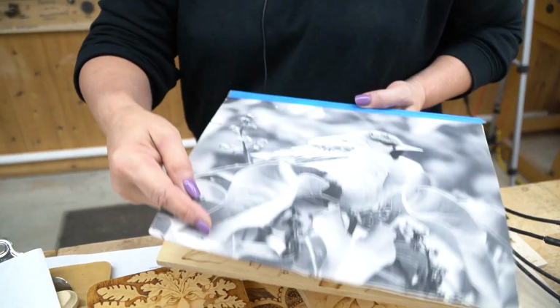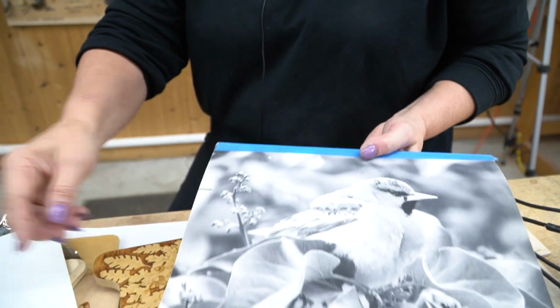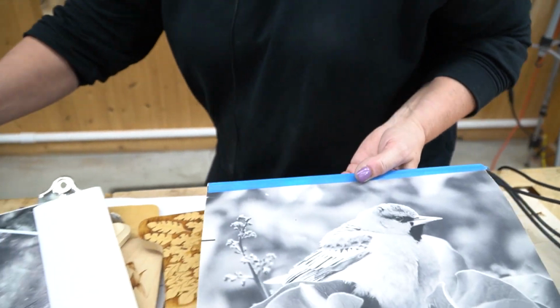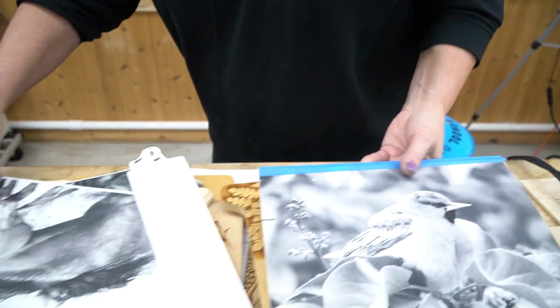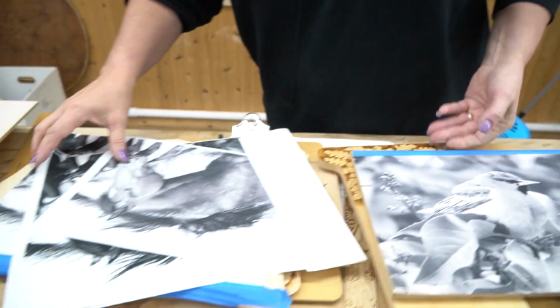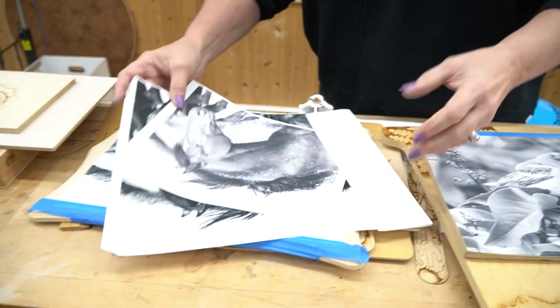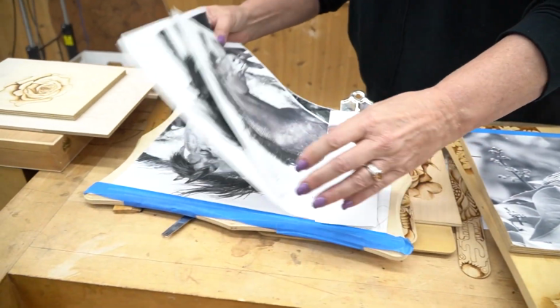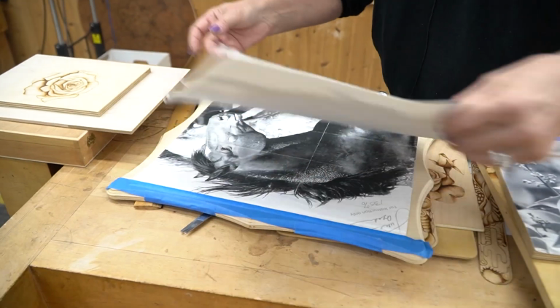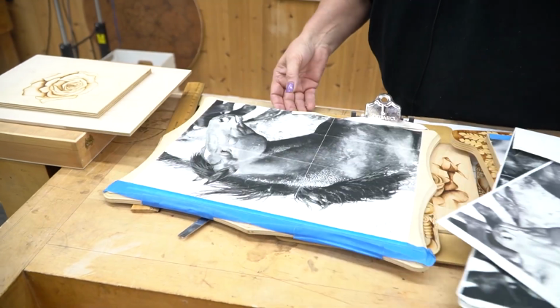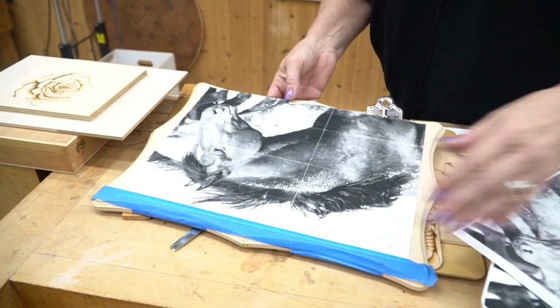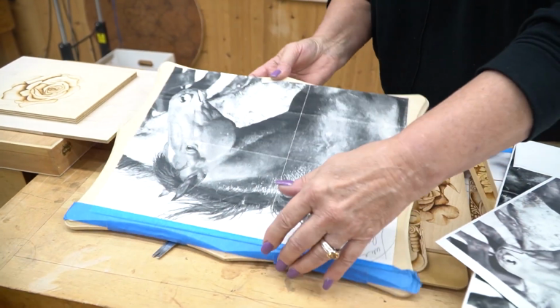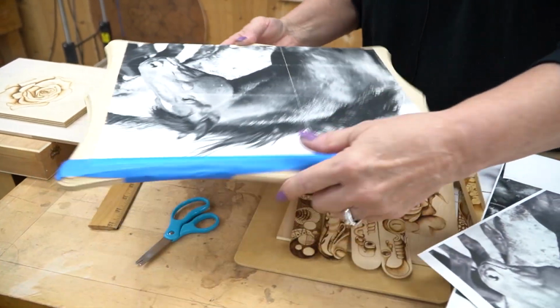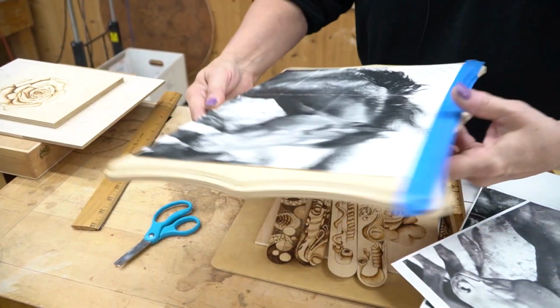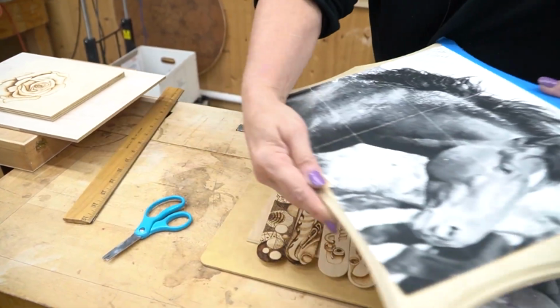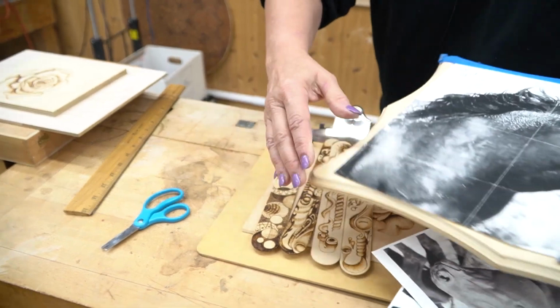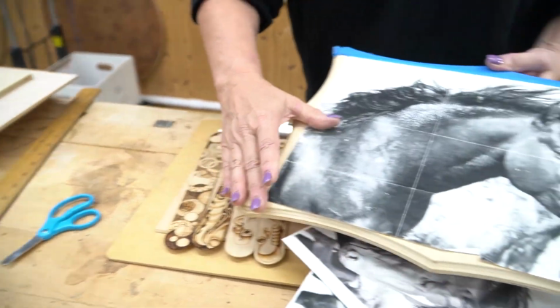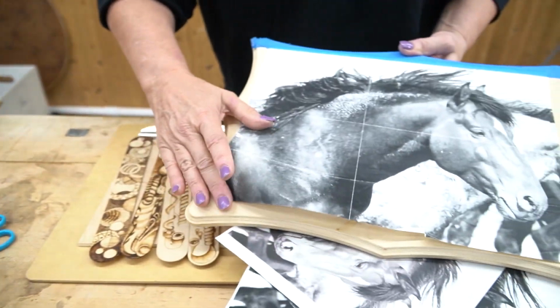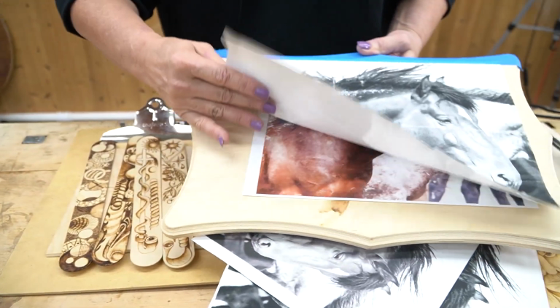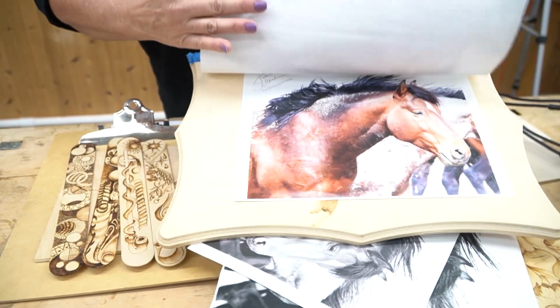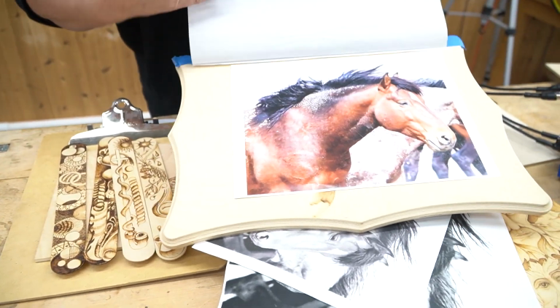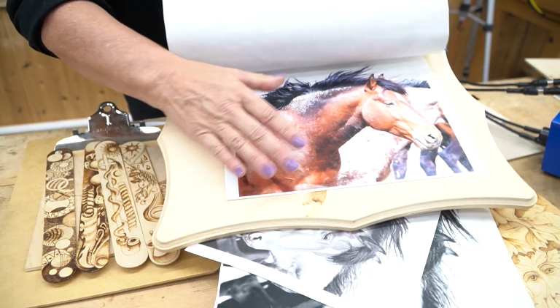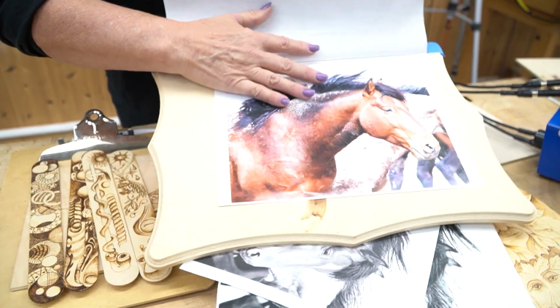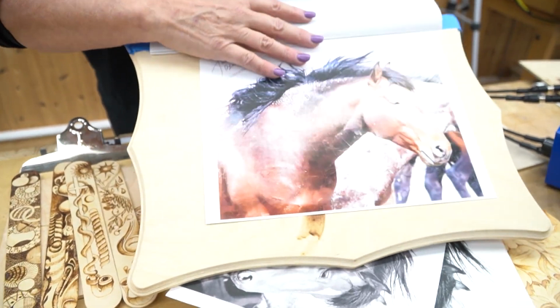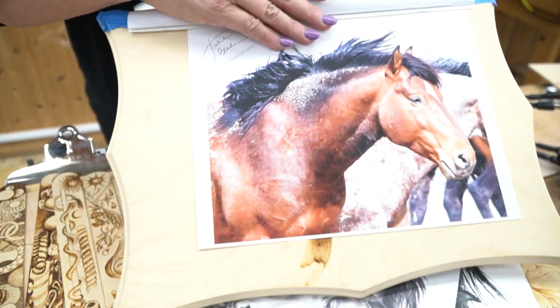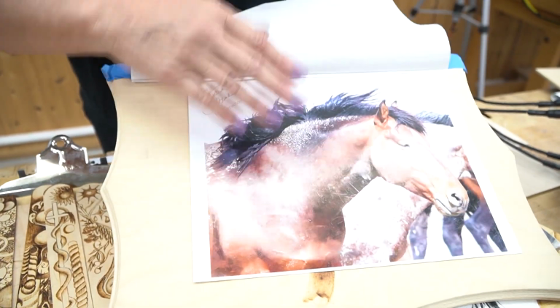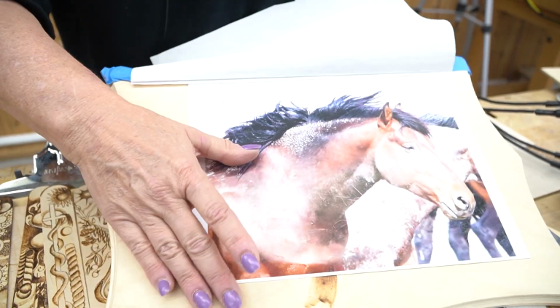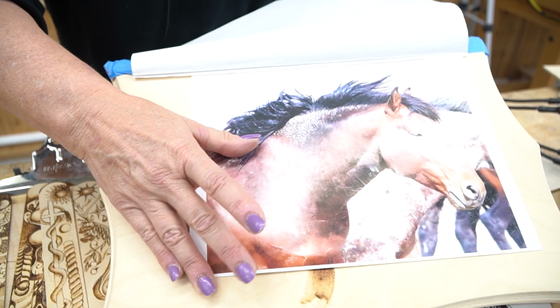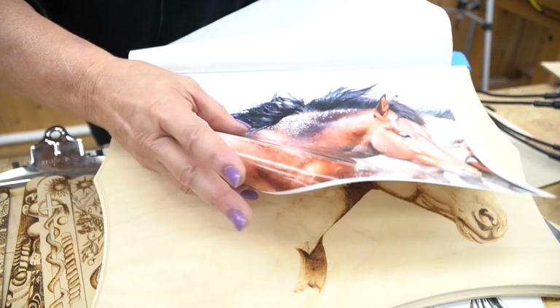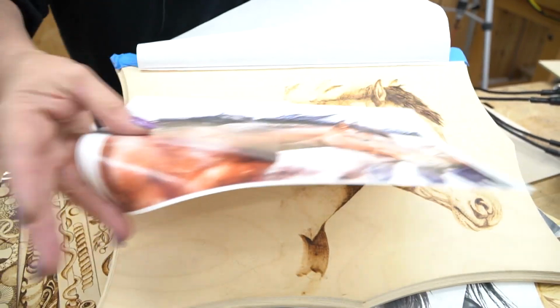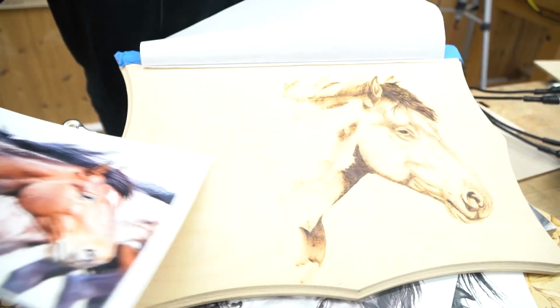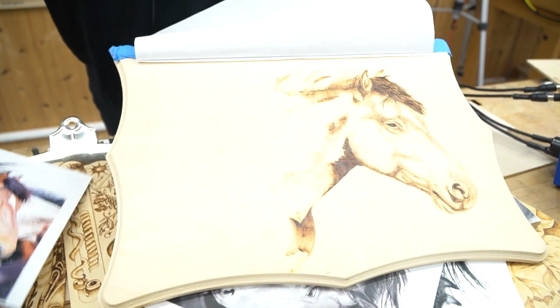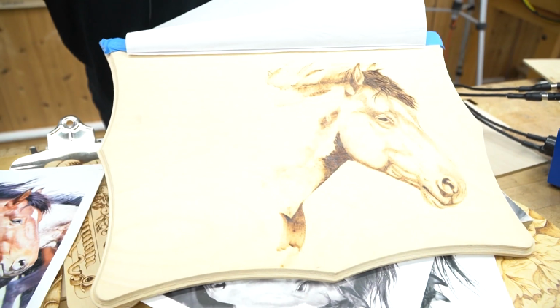And the same thing with this one — this is always a work in progress. We have a horse here; this is the actual picture. We blew it up and this is being started here on the wood.